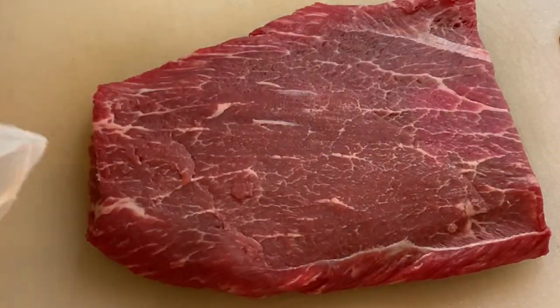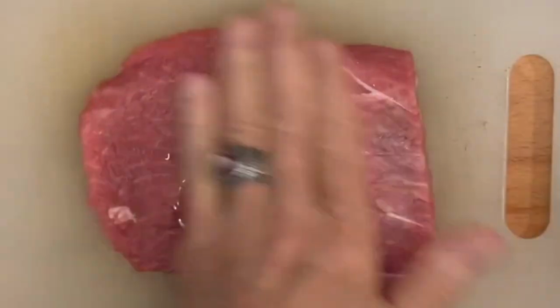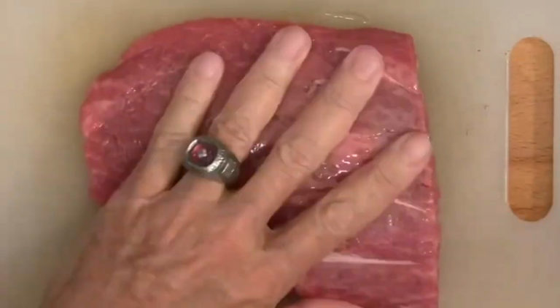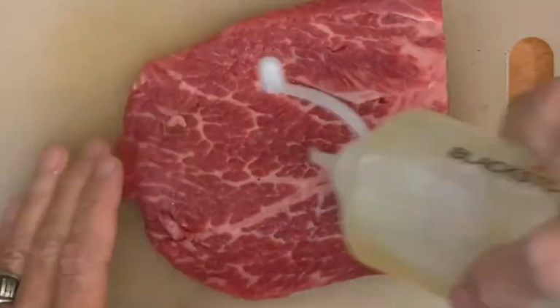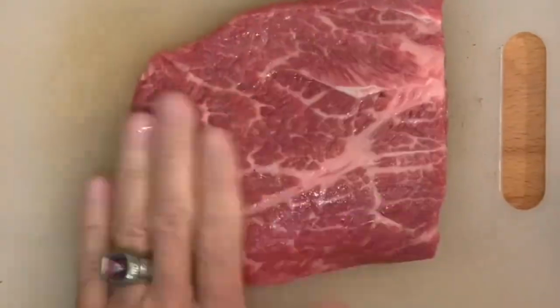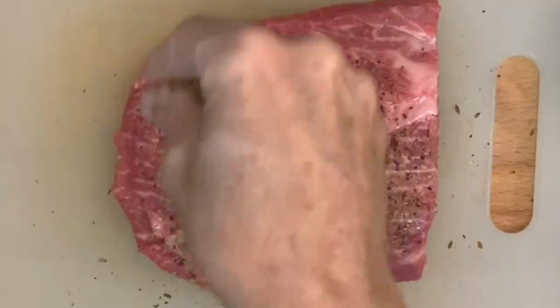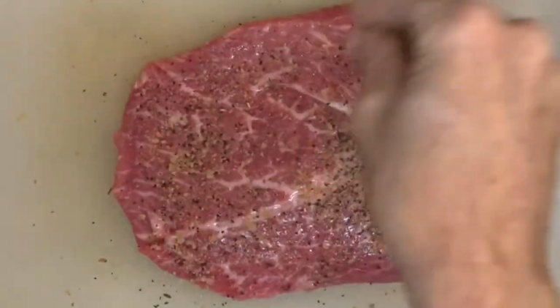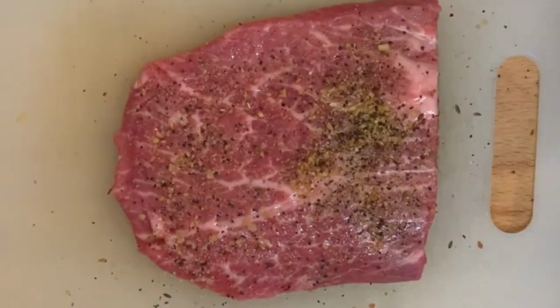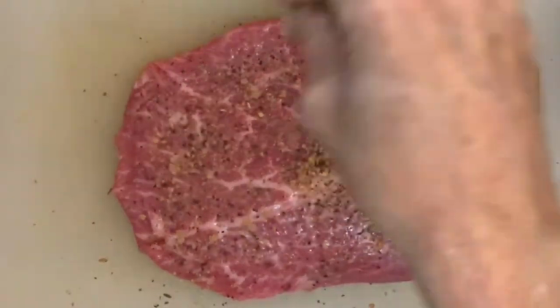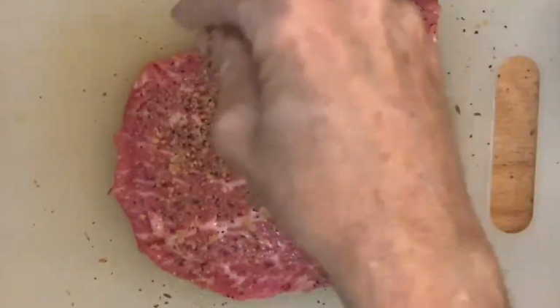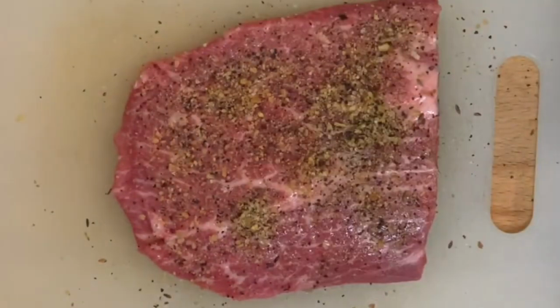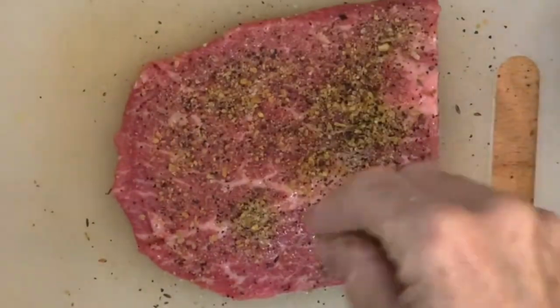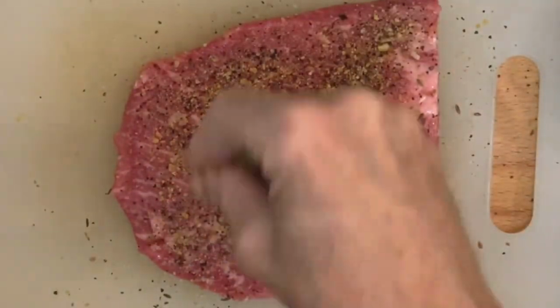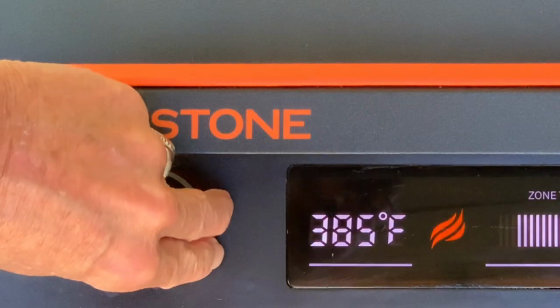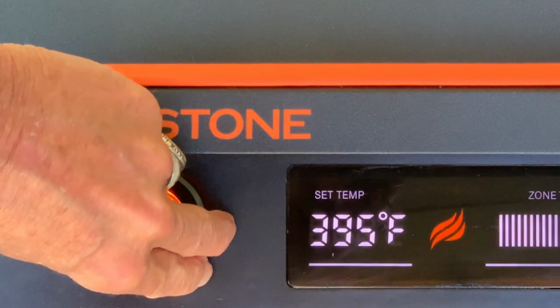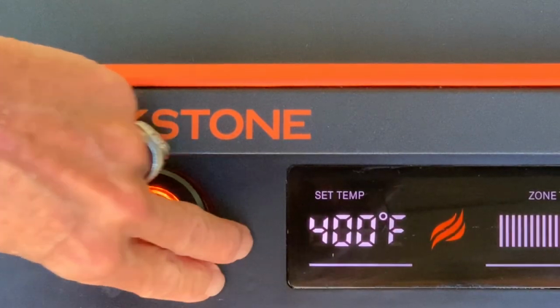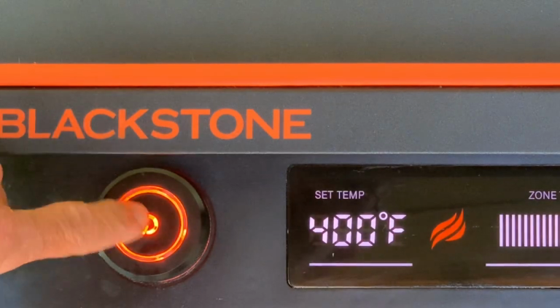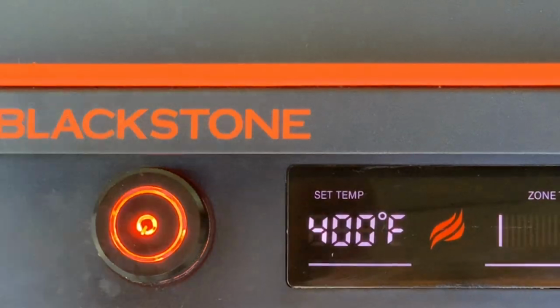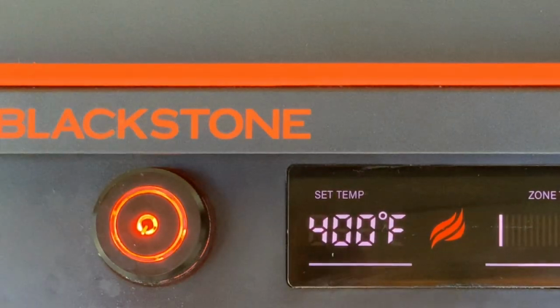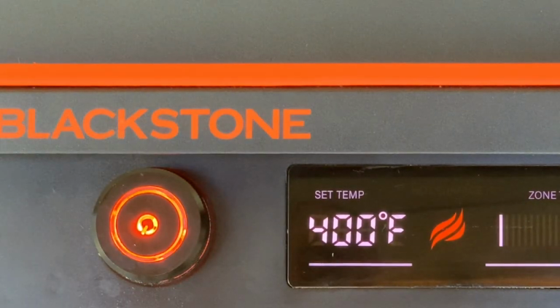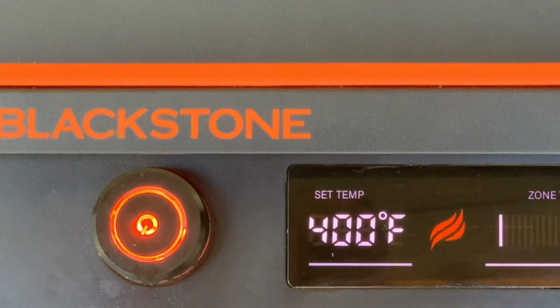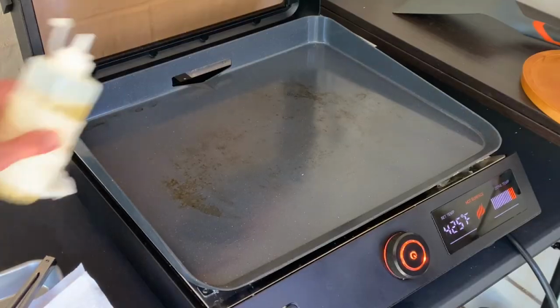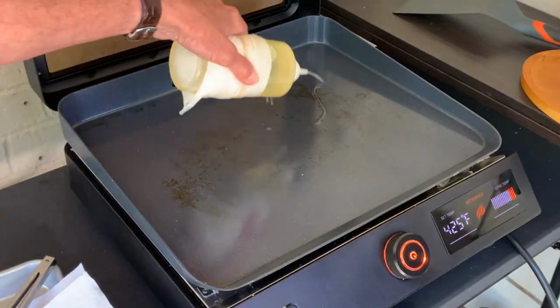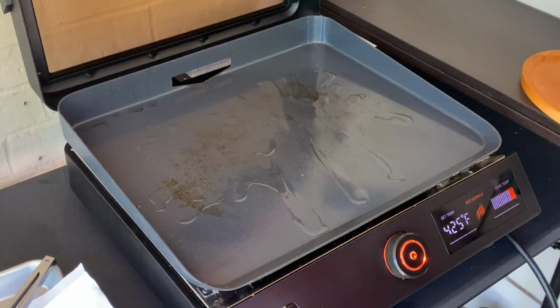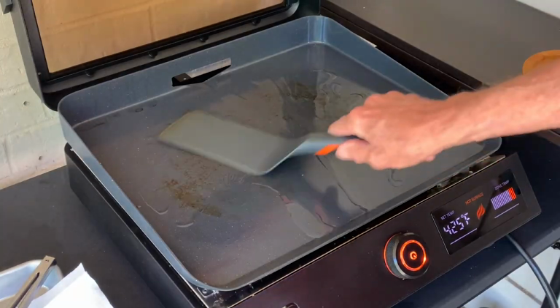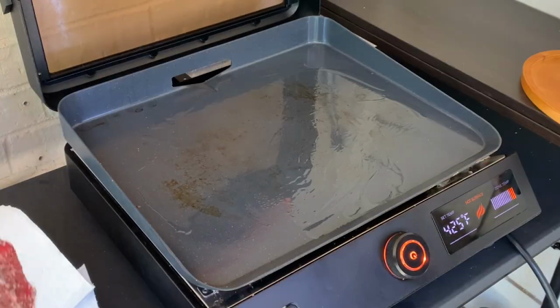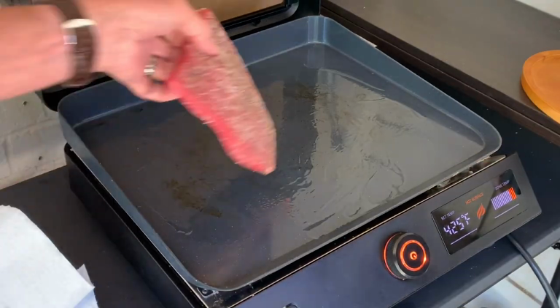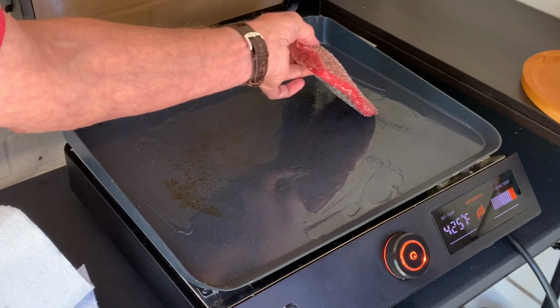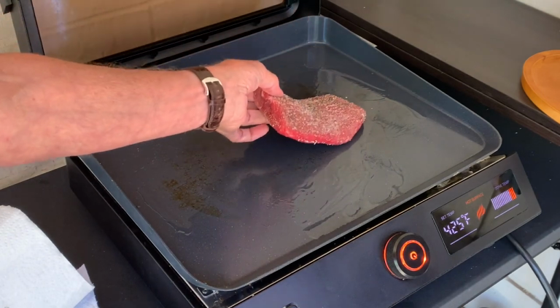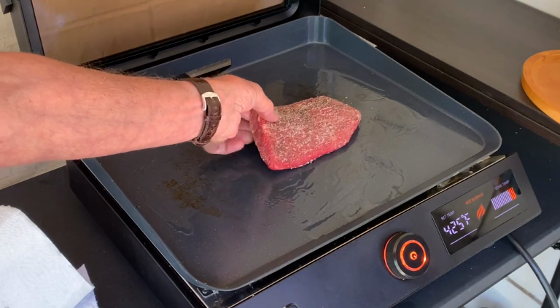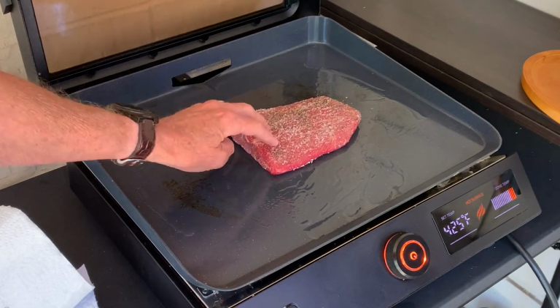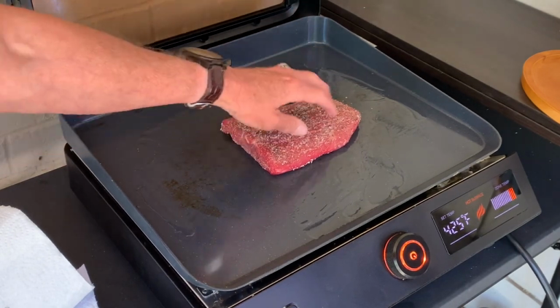Then add a little oil on both sides and add your salt, pepper, and garlic powder. Preheat your e-series to 400 to 425 degrees. When it's preheated, add oil, add your steak, and give it a press to make sure it's got good contact.